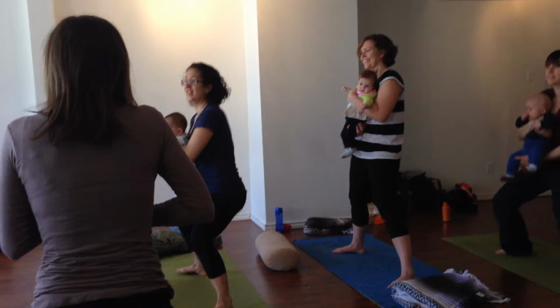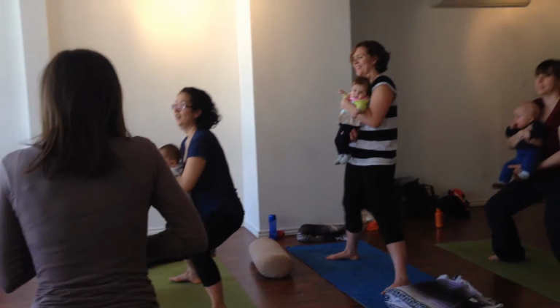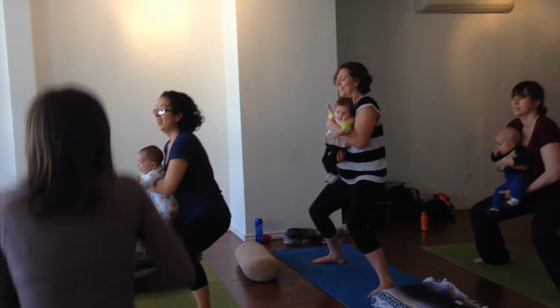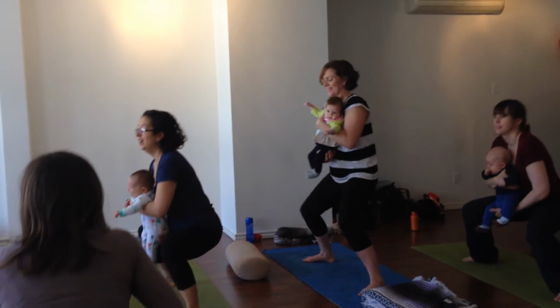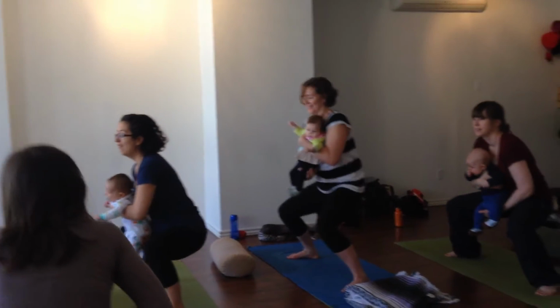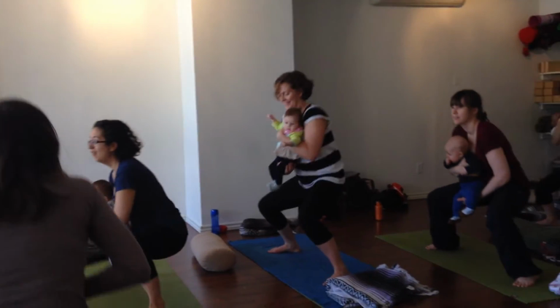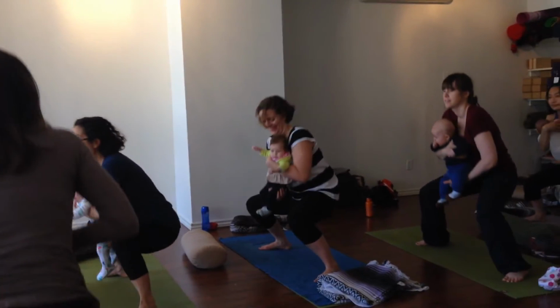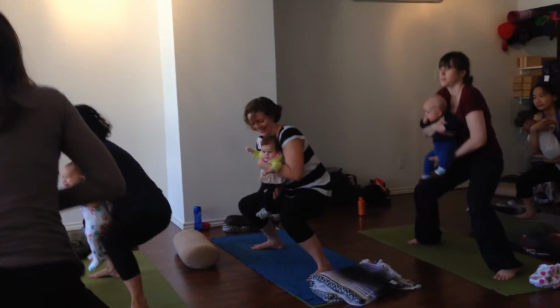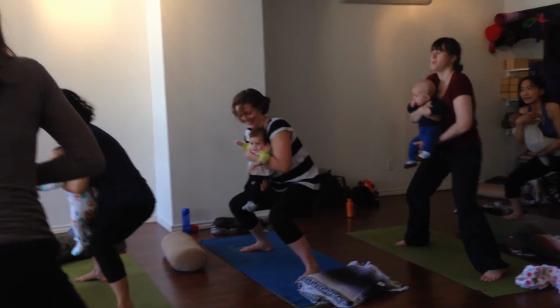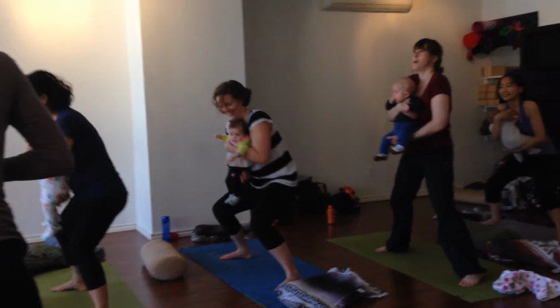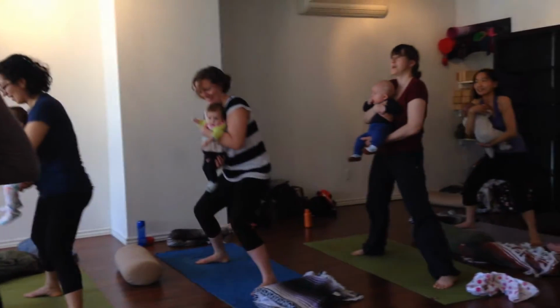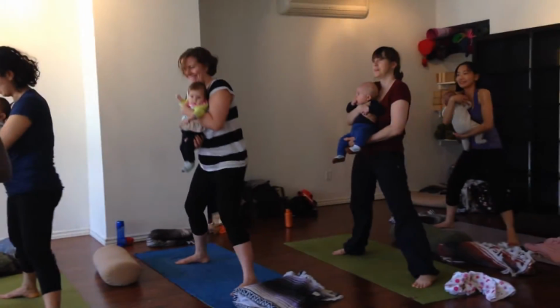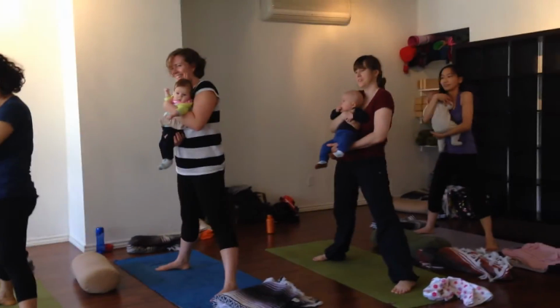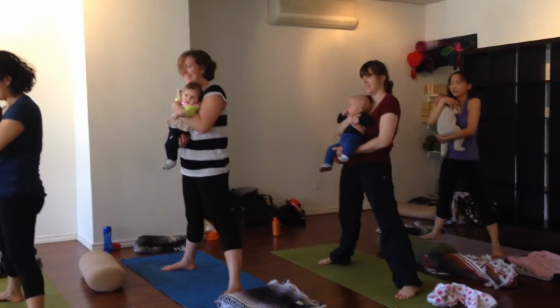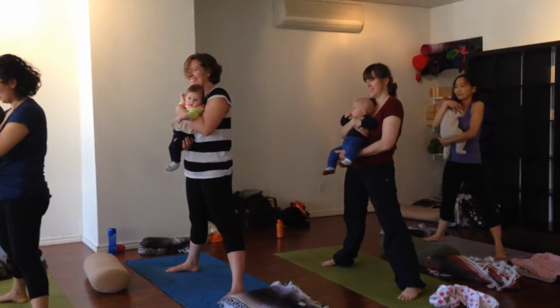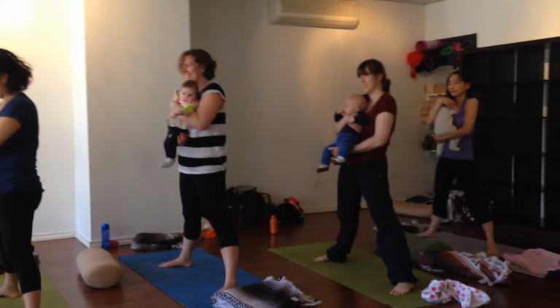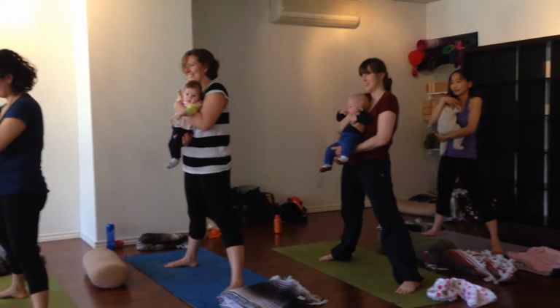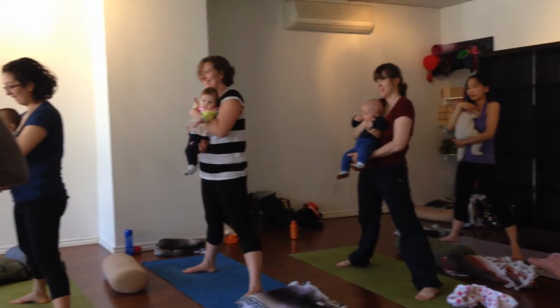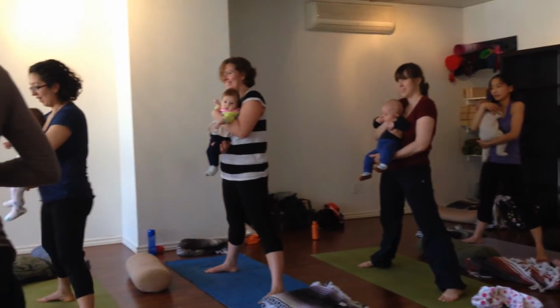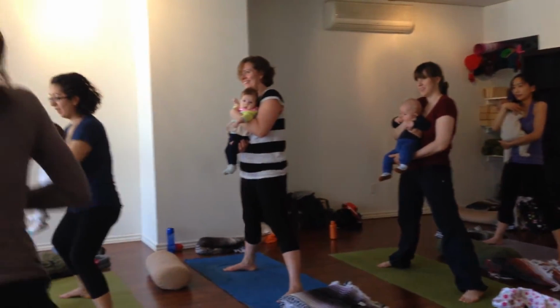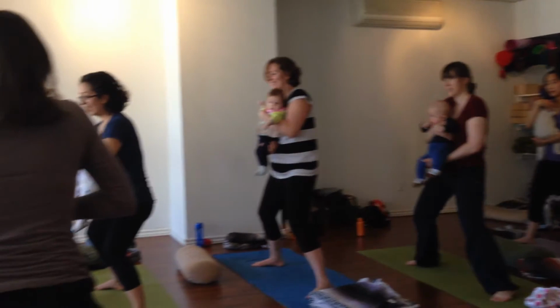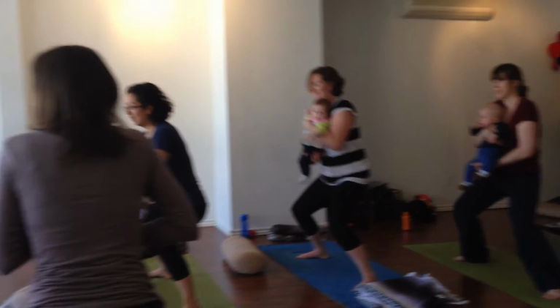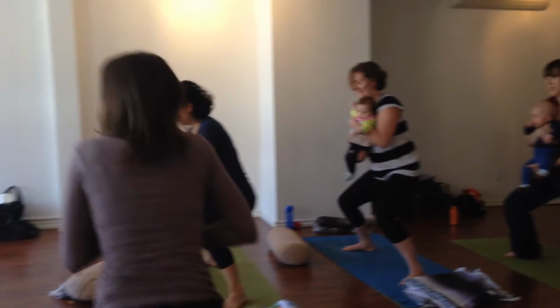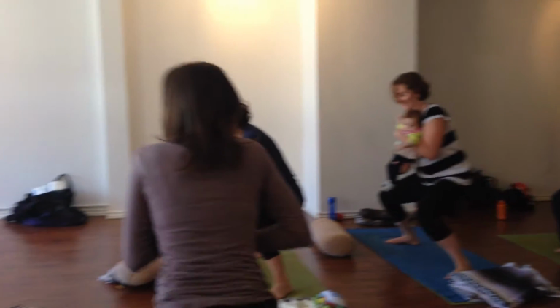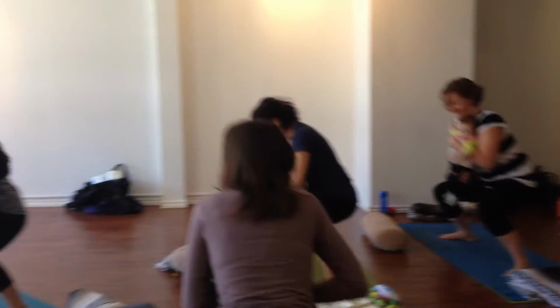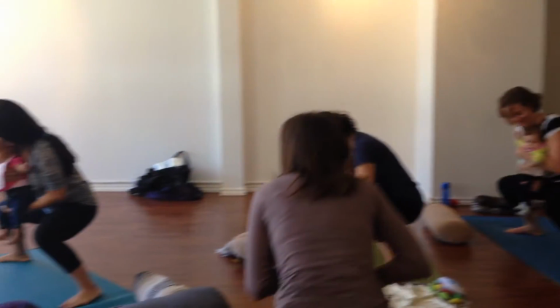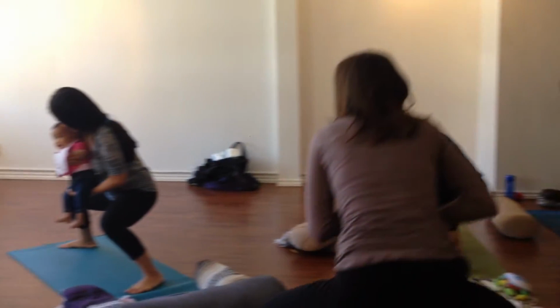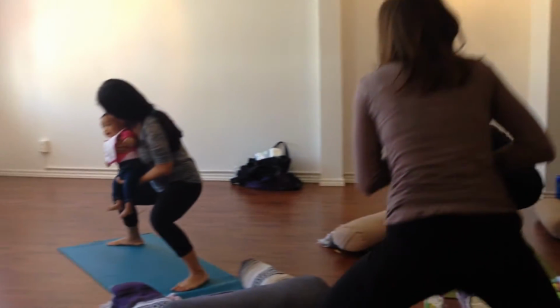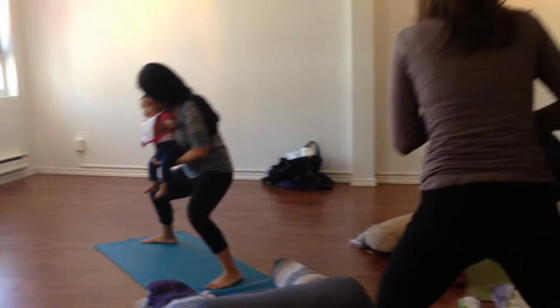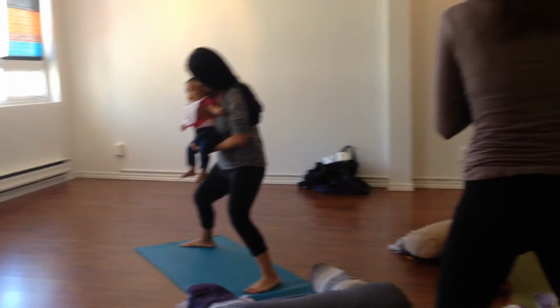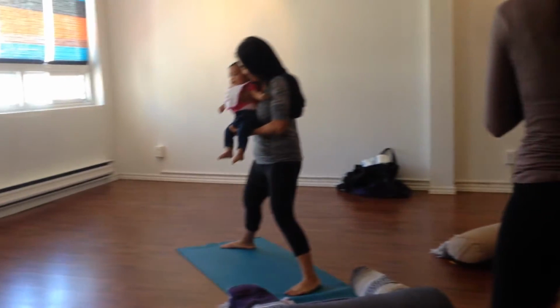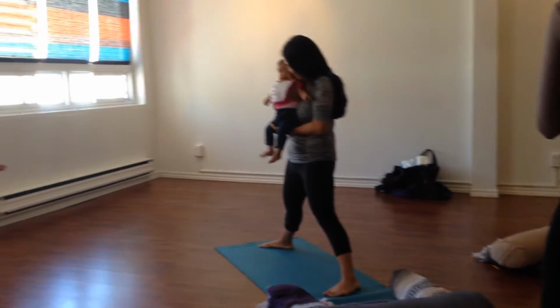One, two, three, four, all the way back up. Let's see if we can do it again. One, two, three, four, all the way back up.